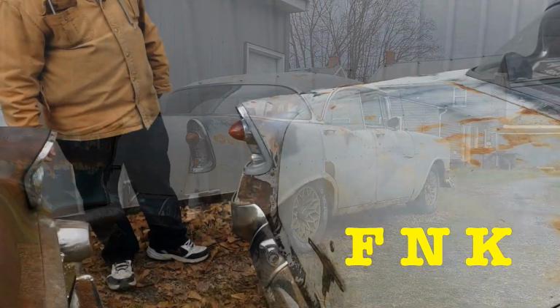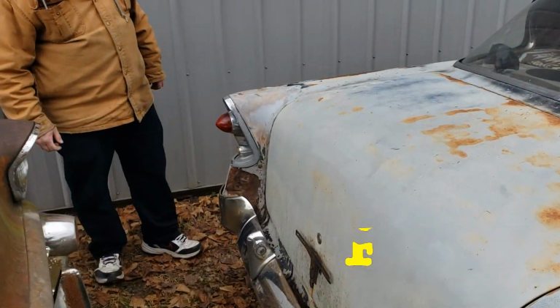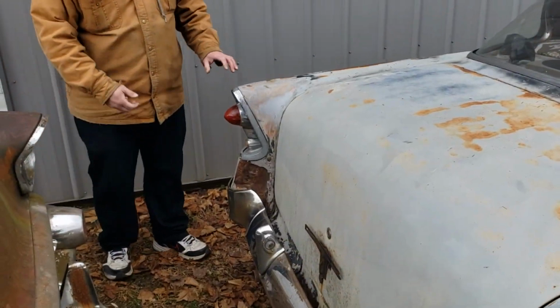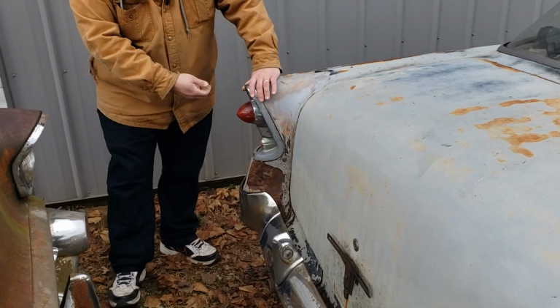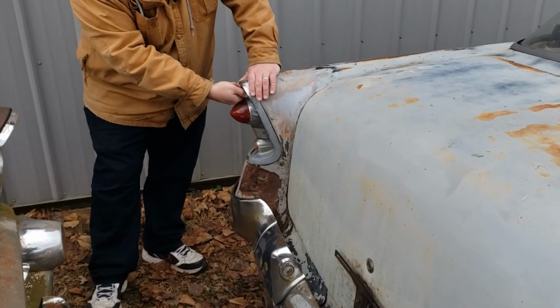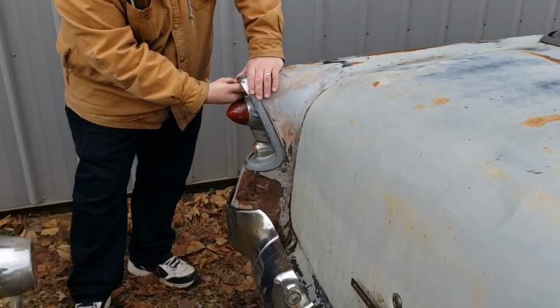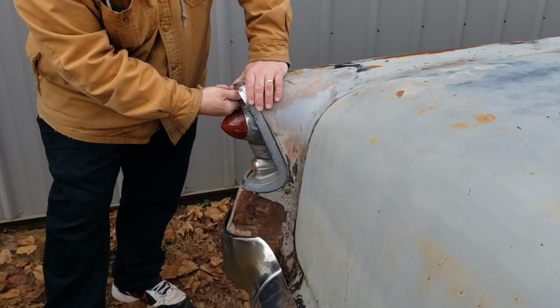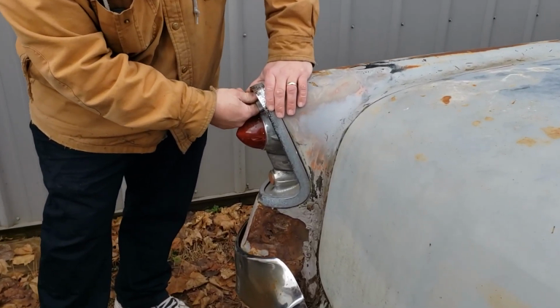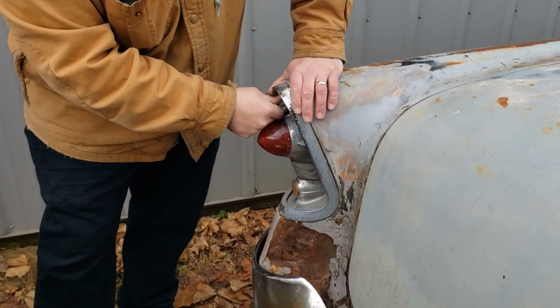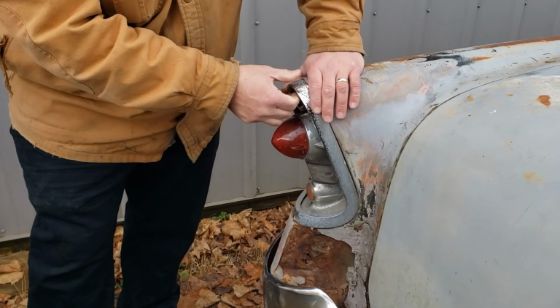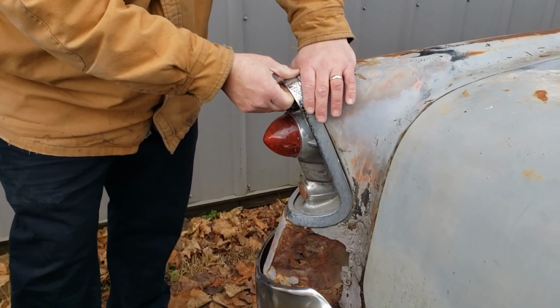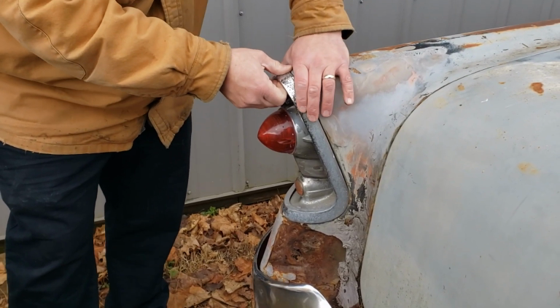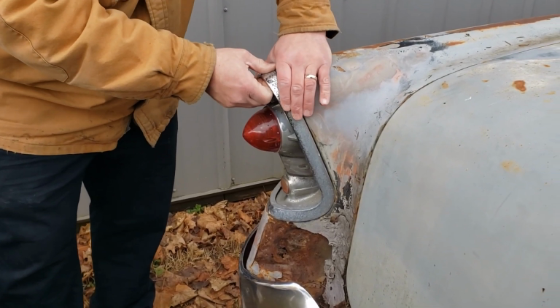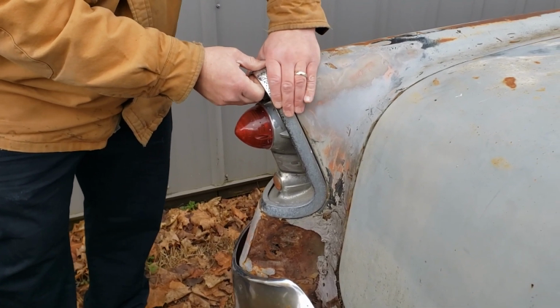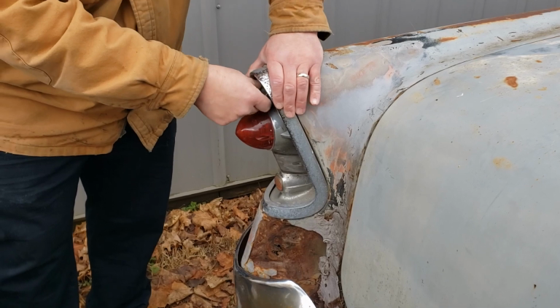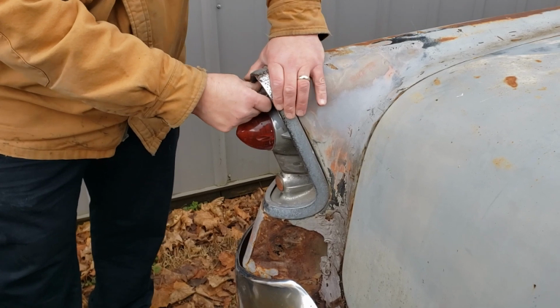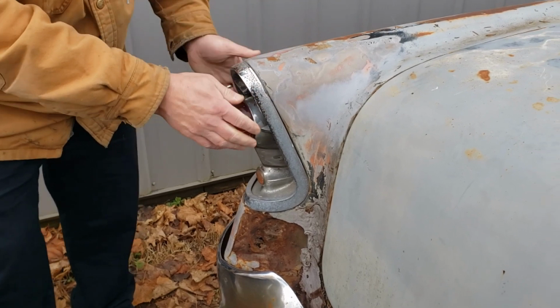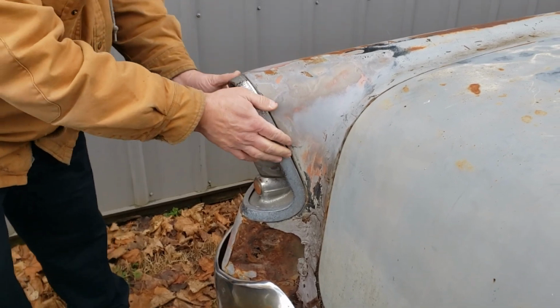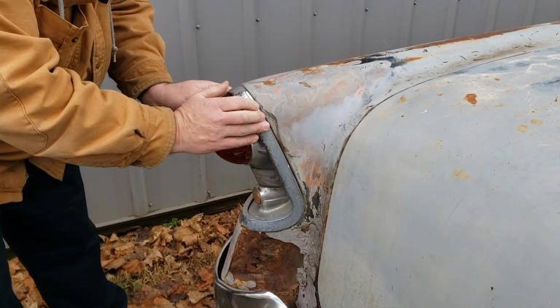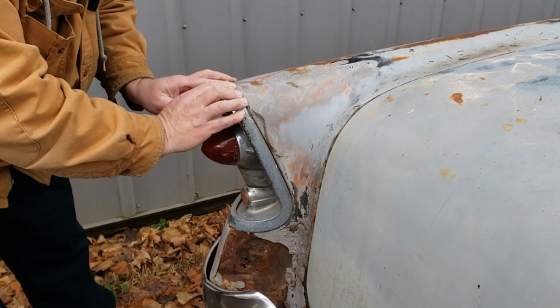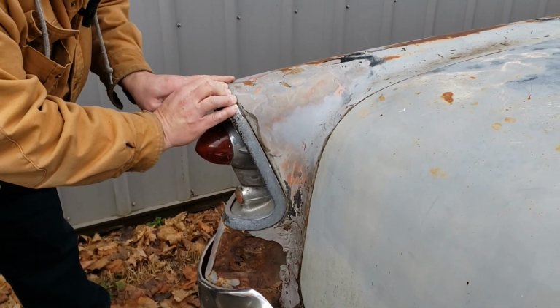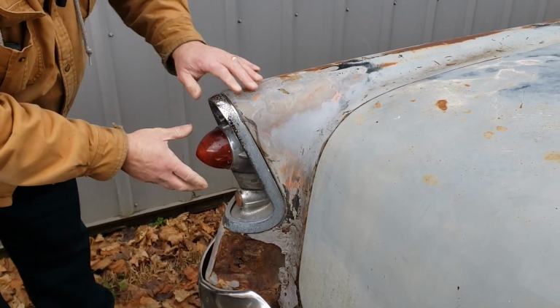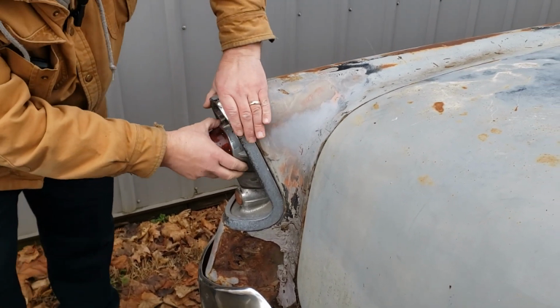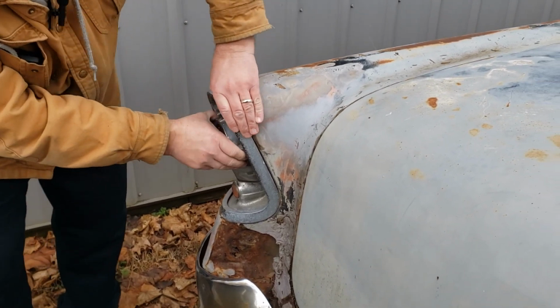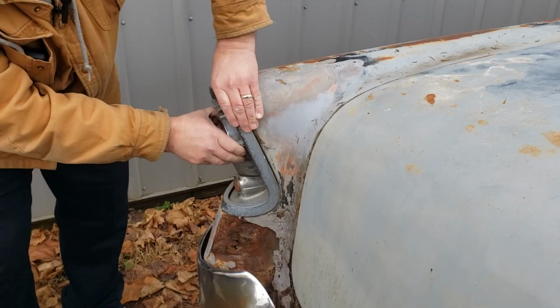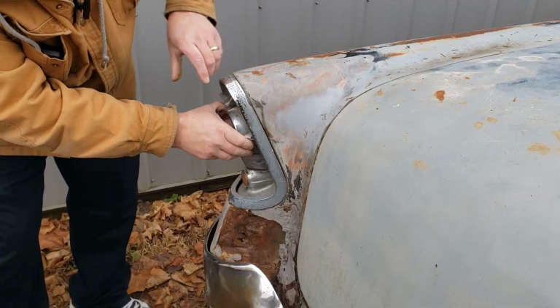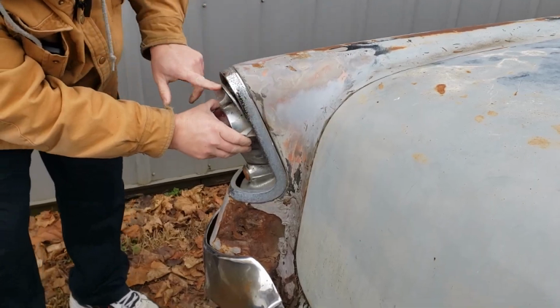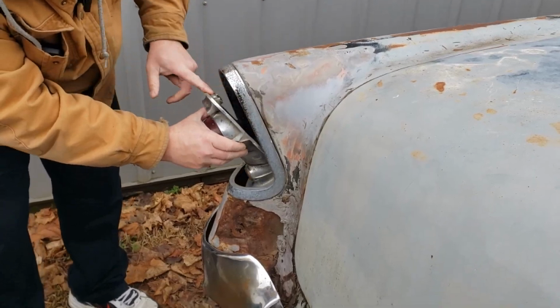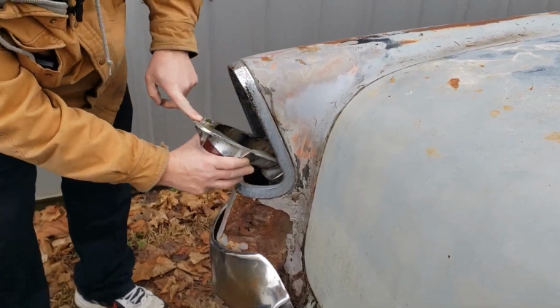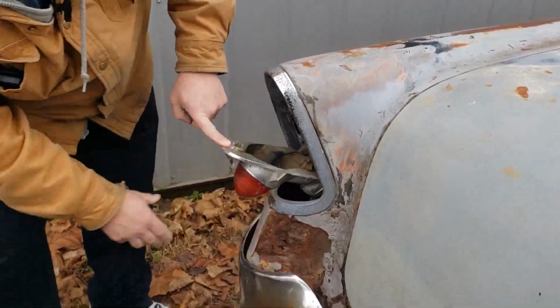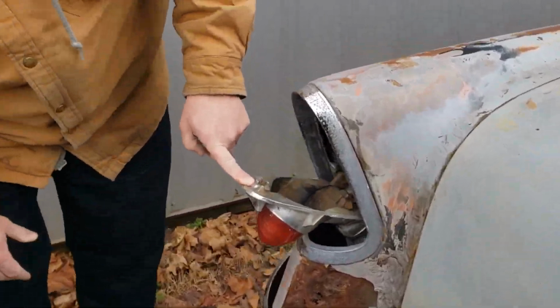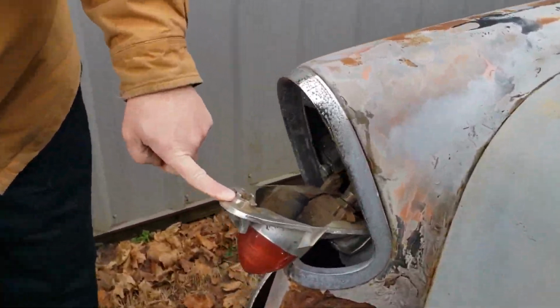I've never had a 56 before, but I'm pretty sure you undo this and the taillight pops down — and that's where your gas fill is. The taillight didn't pop down at first, but there it goes. And there's your gas fill. Lookie there!